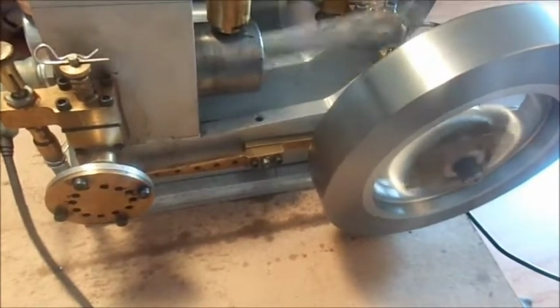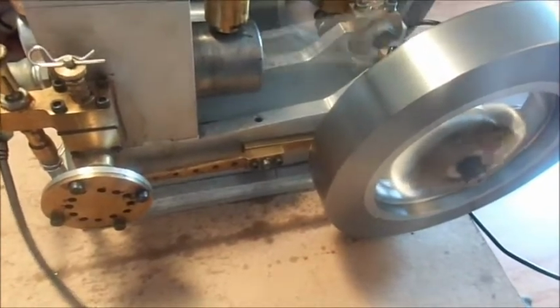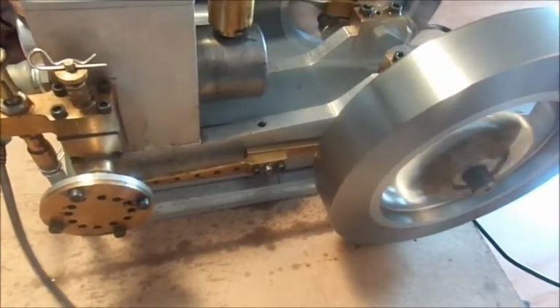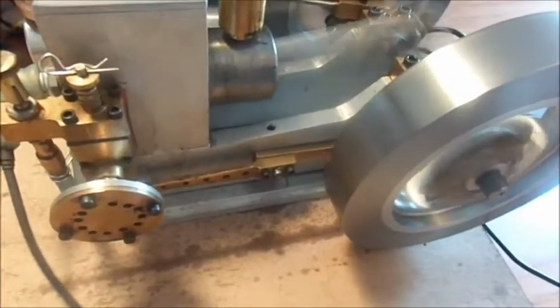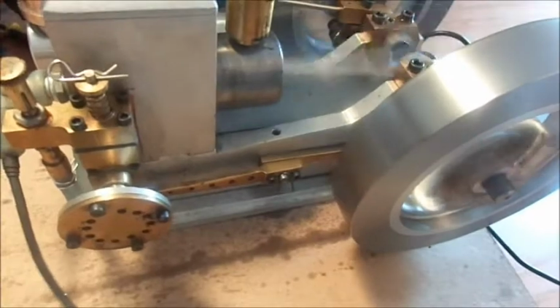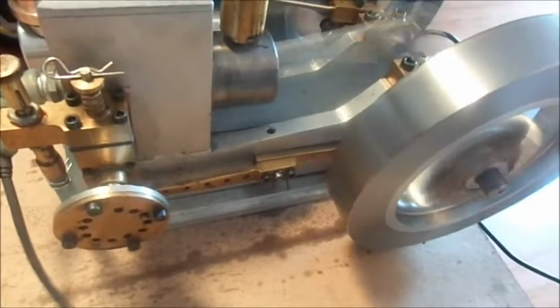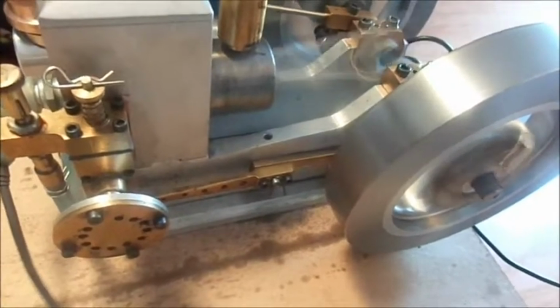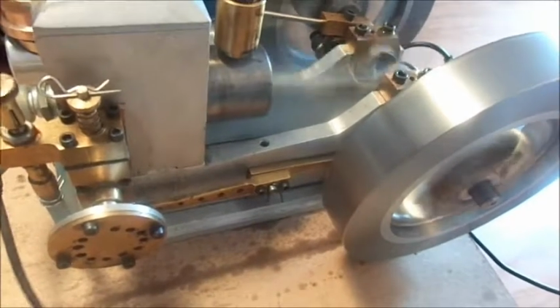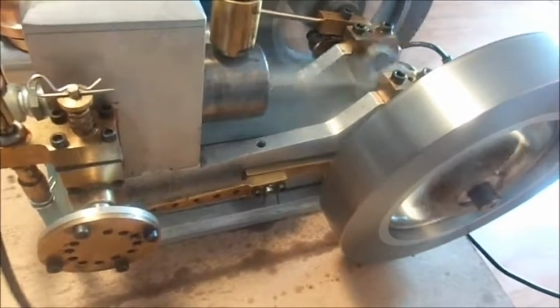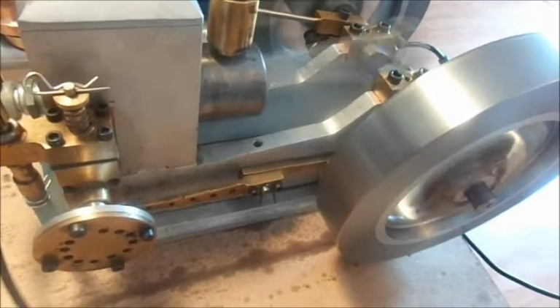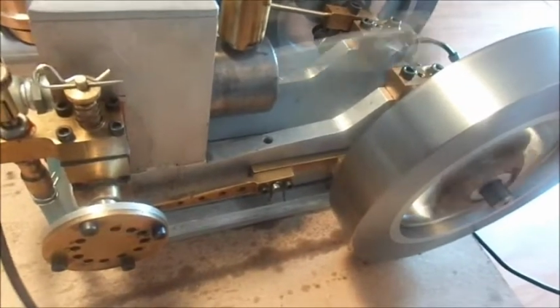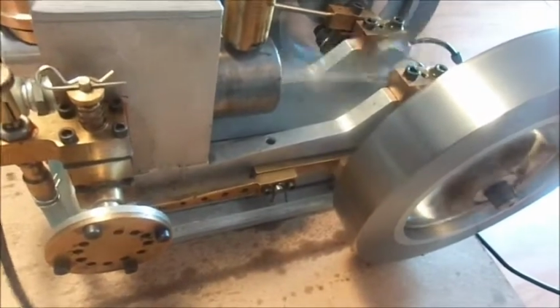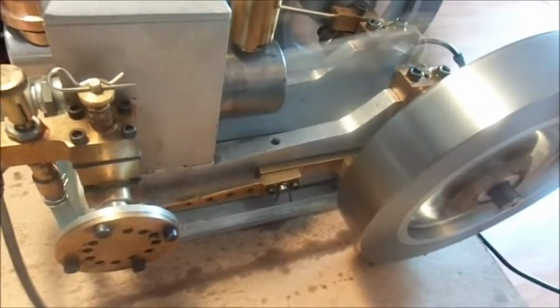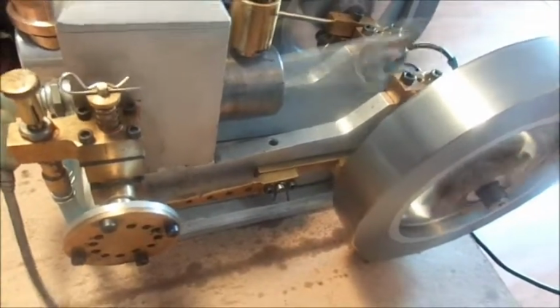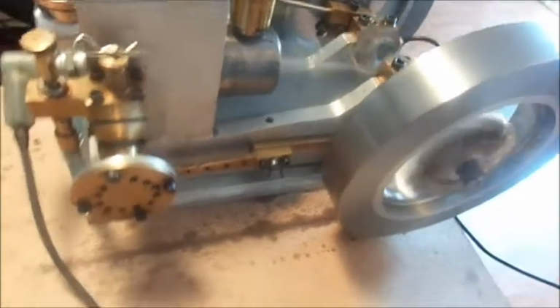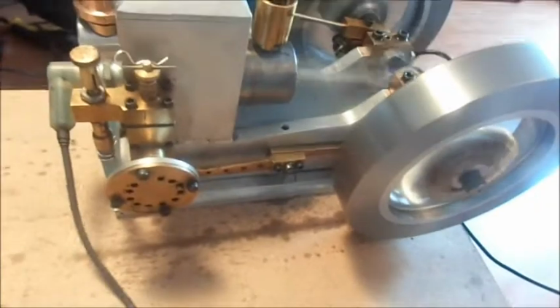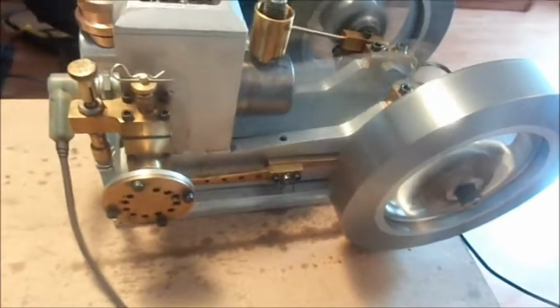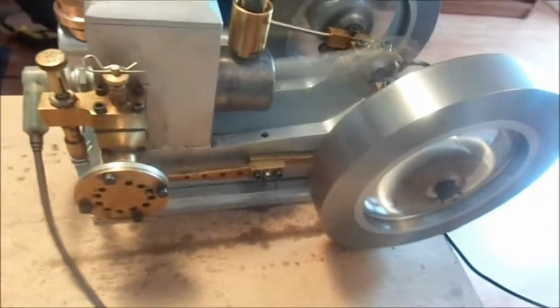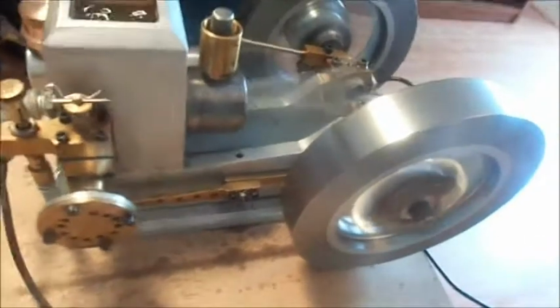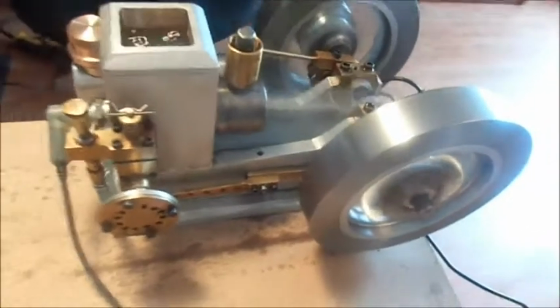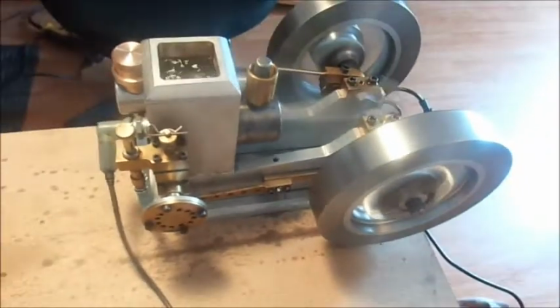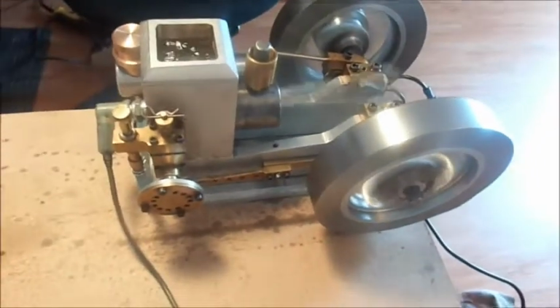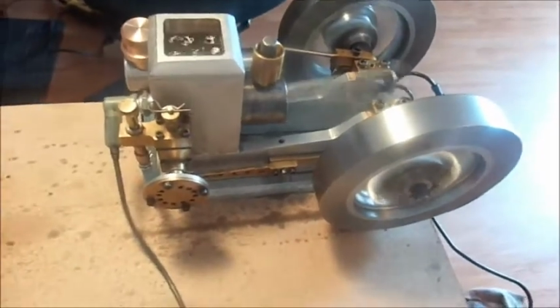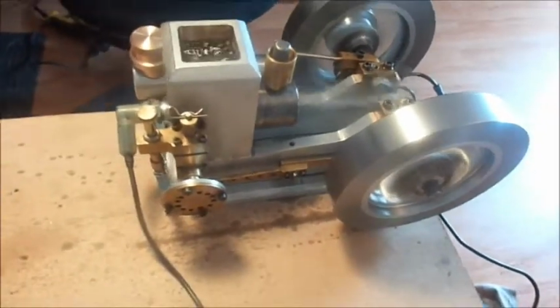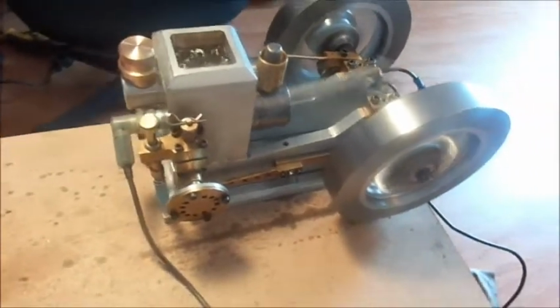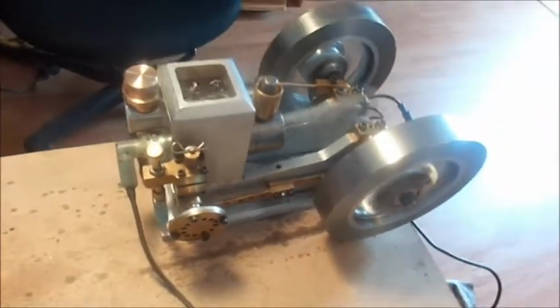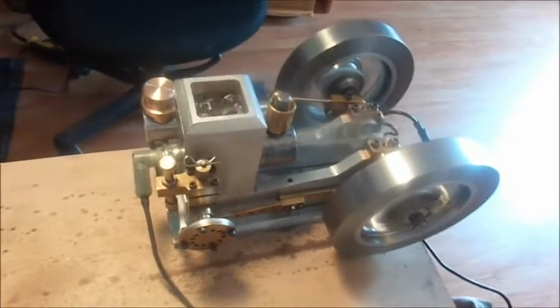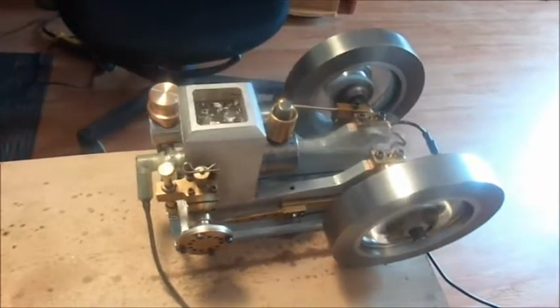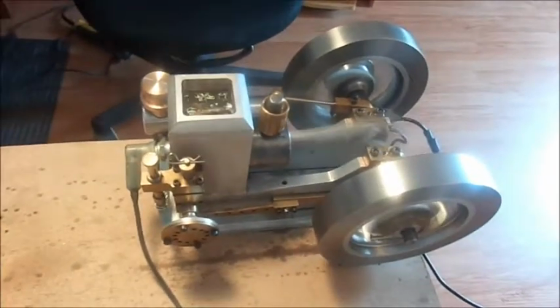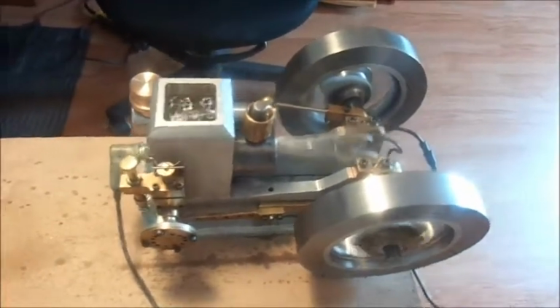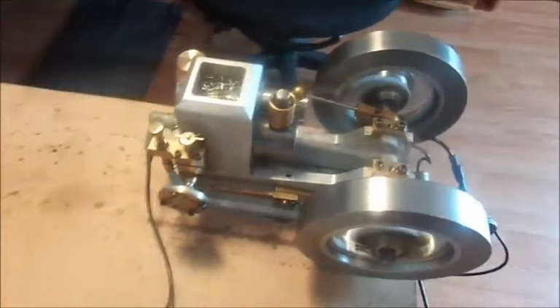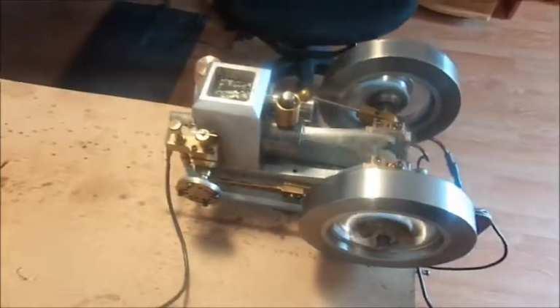I haven't got a strong enough spring in there to keep it in full contact with the cam, so it clanks at me. But at any rate, I just wanted to show you the setup running with the new tank.